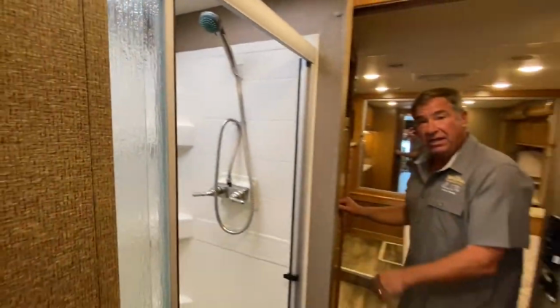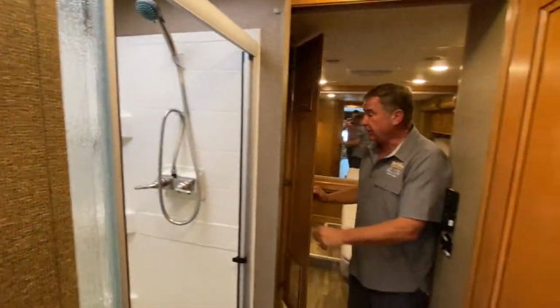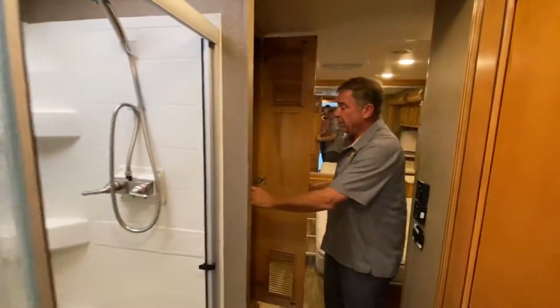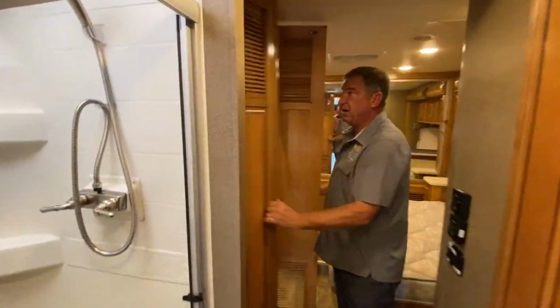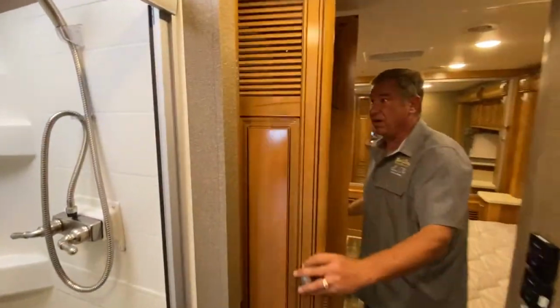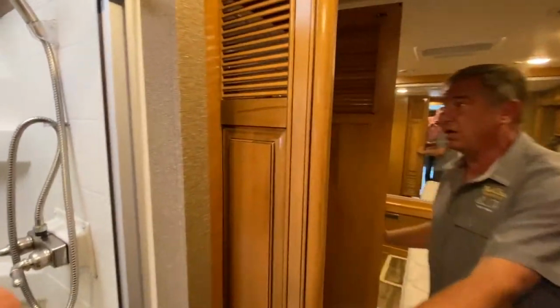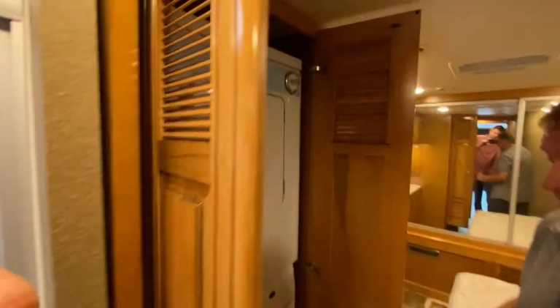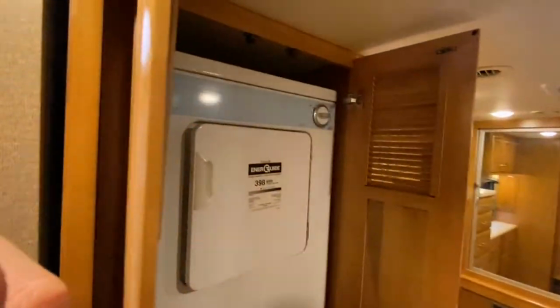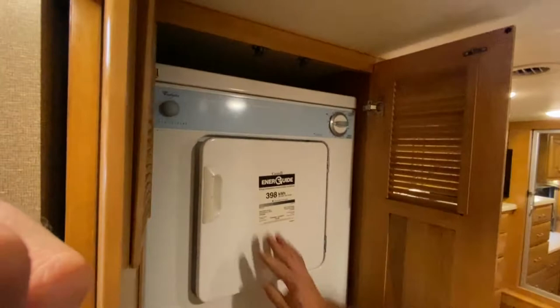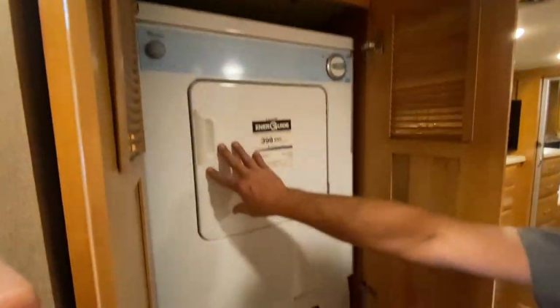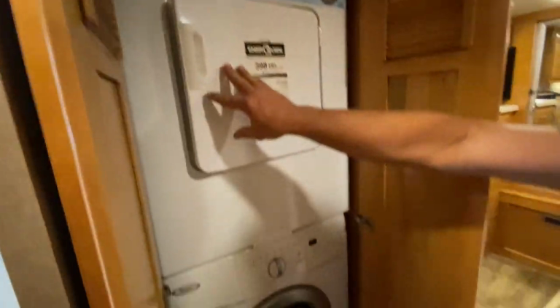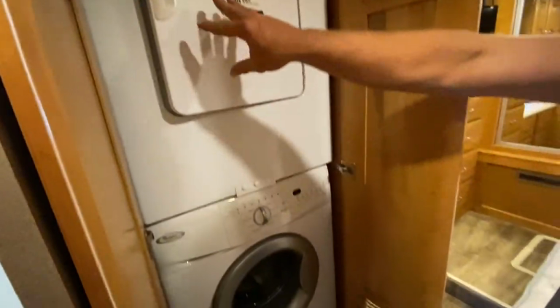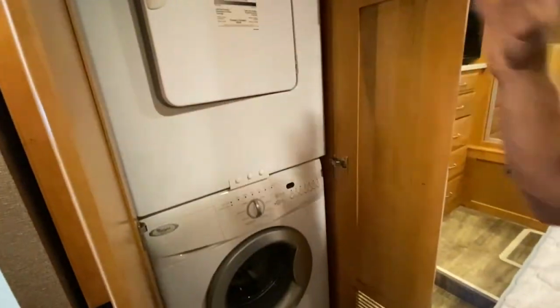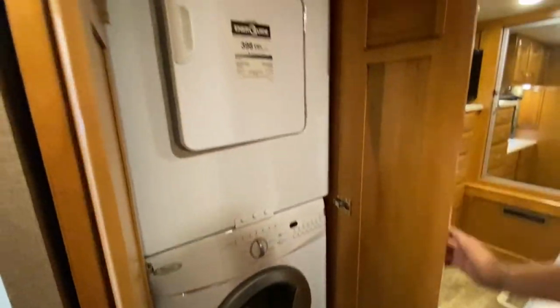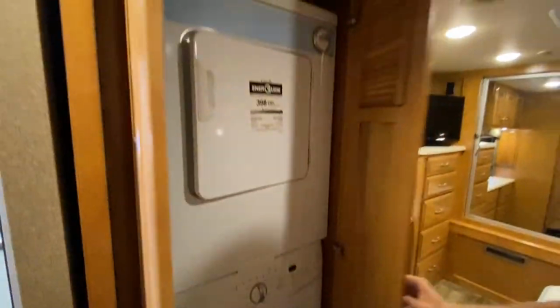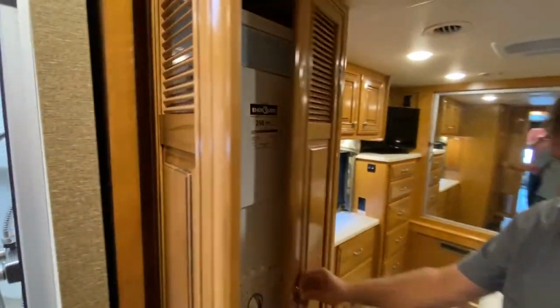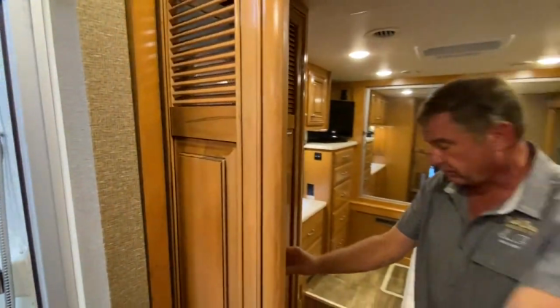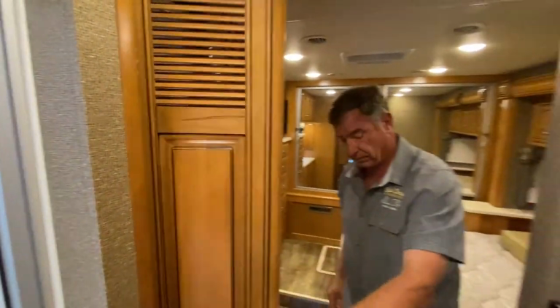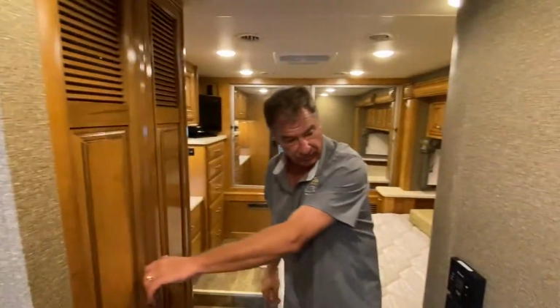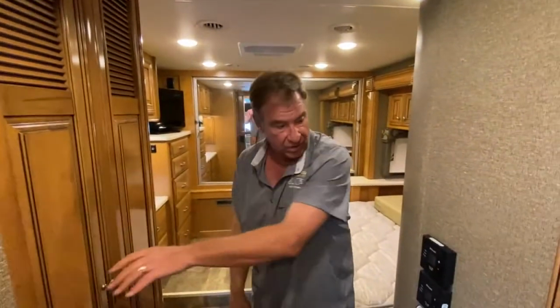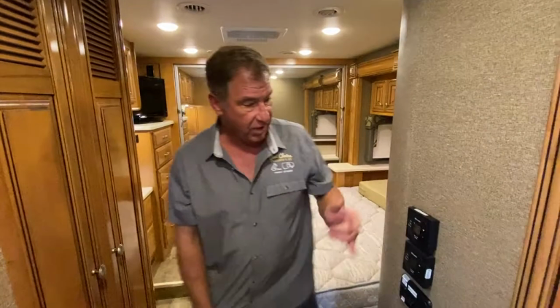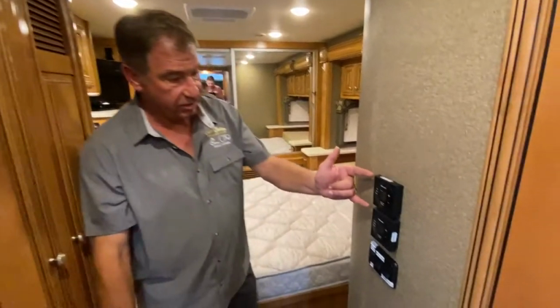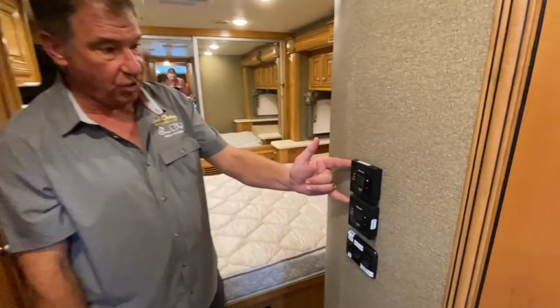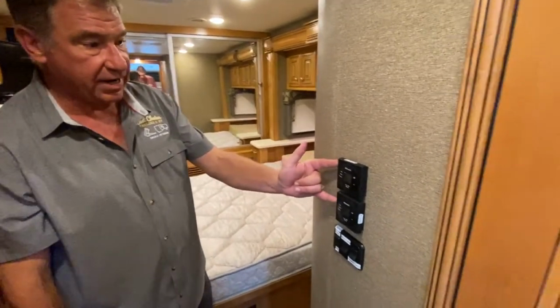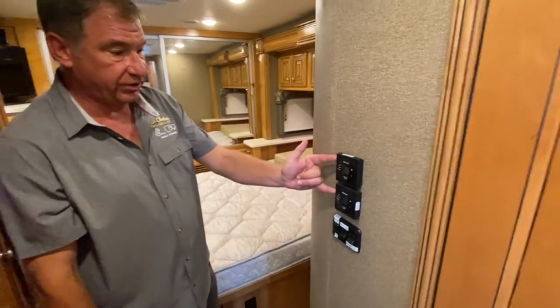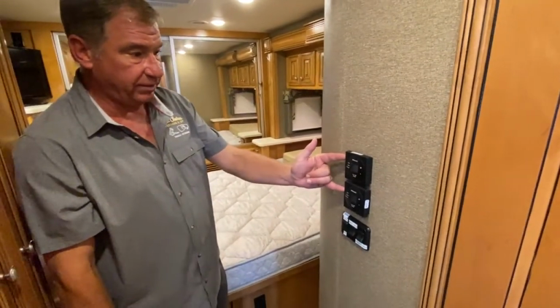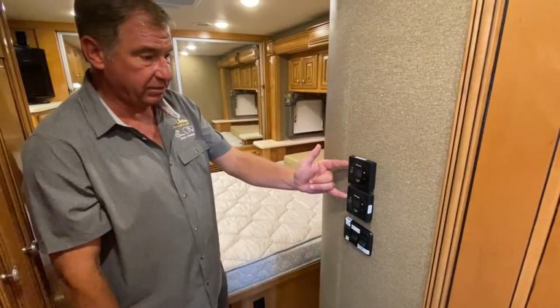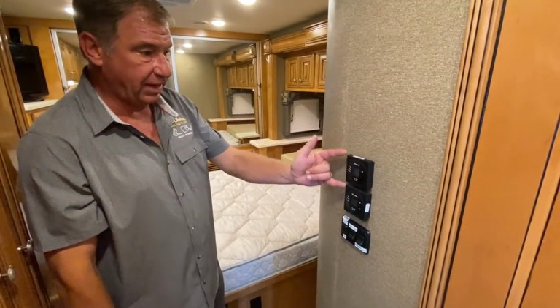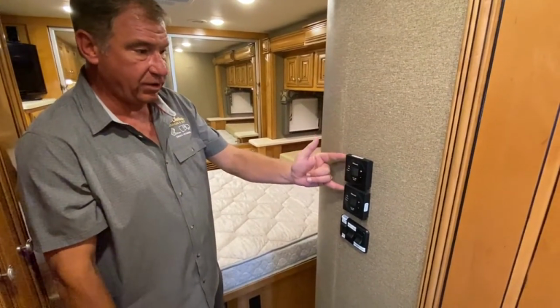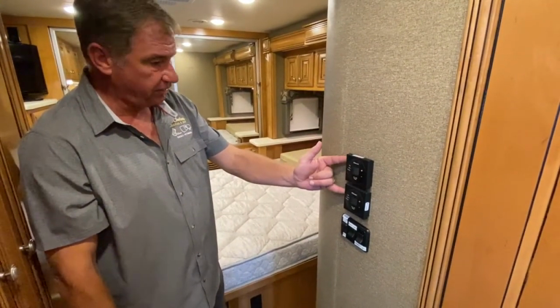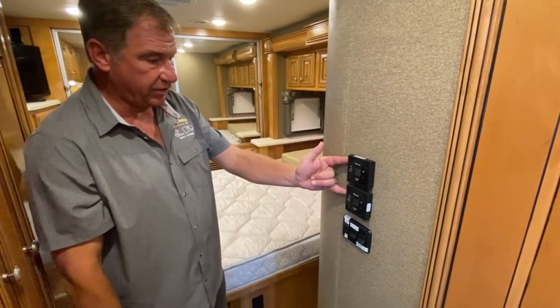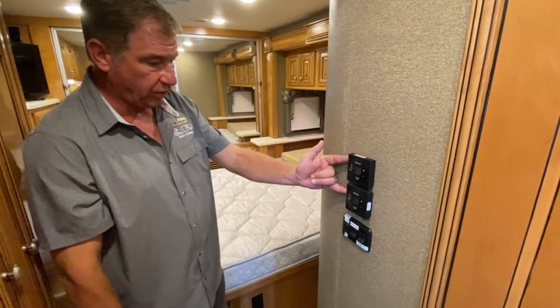In the bathroom area, we've got our Whirlpool washer and dryer. We've got dual air conditioner systems — they run separately or both together, your choice.